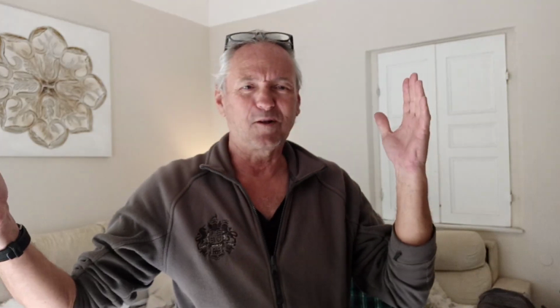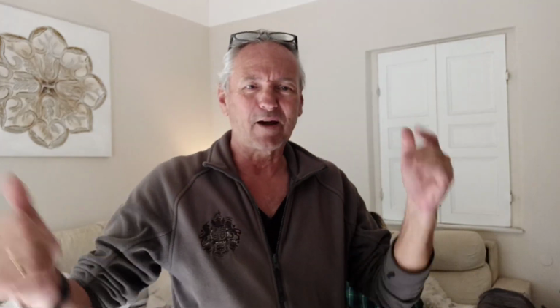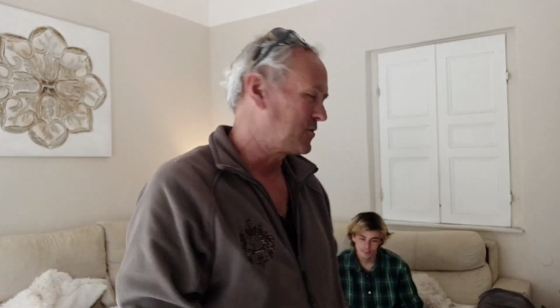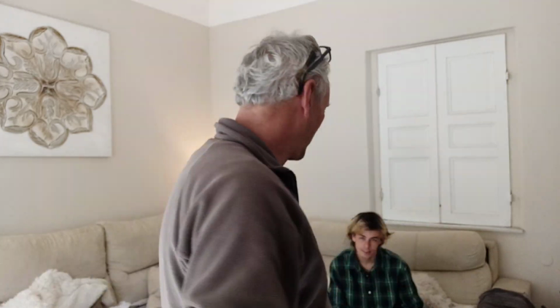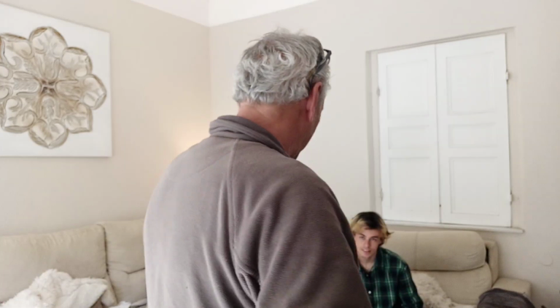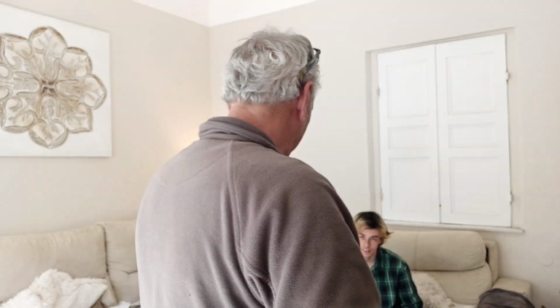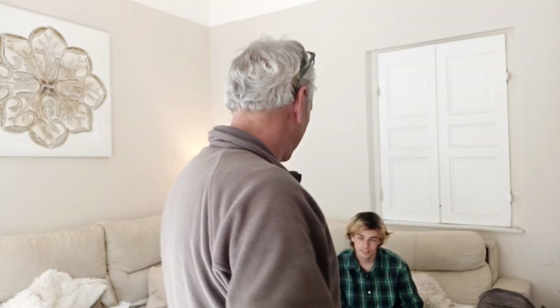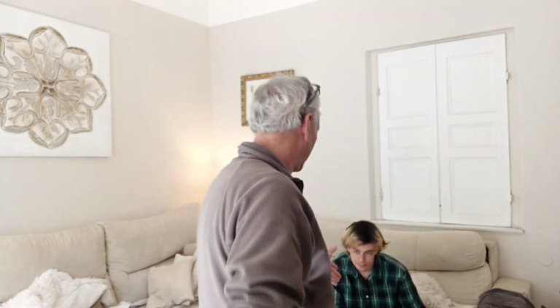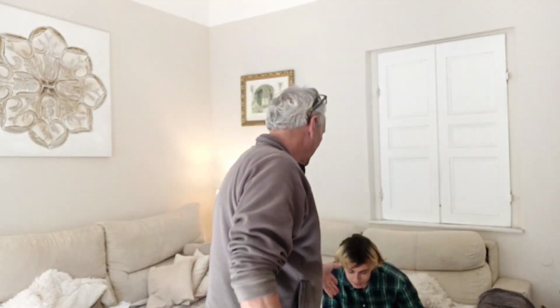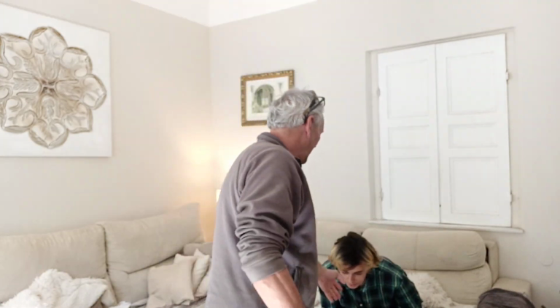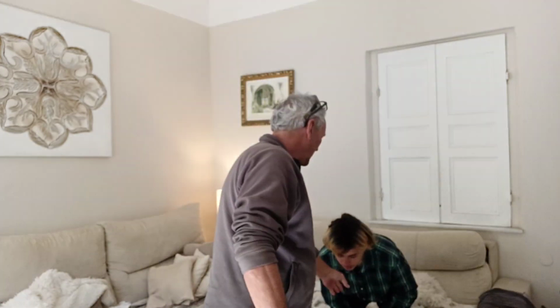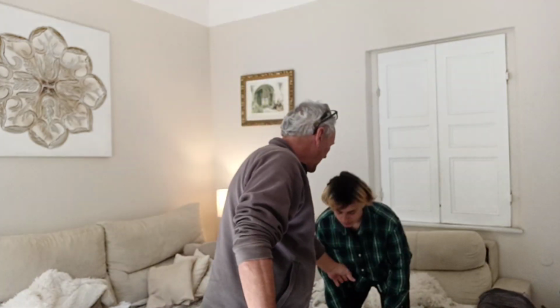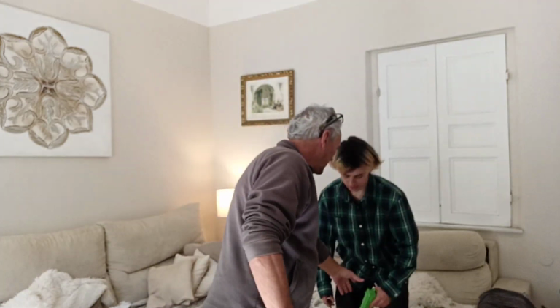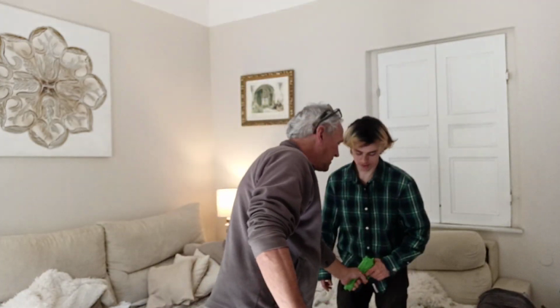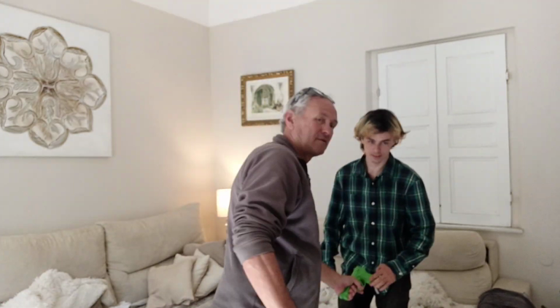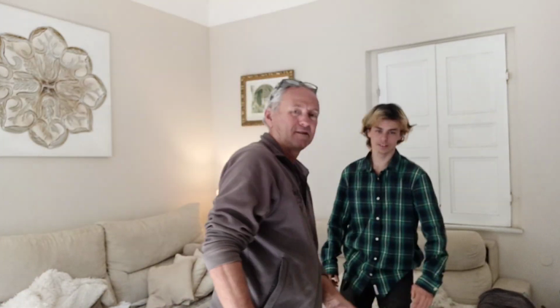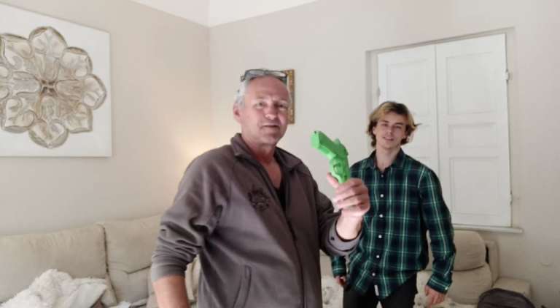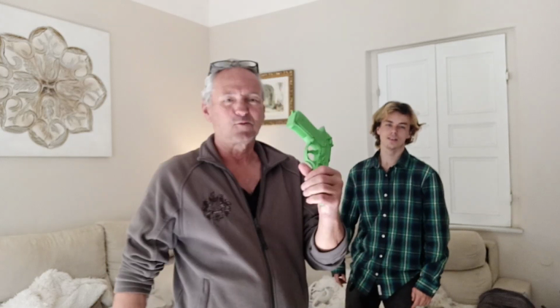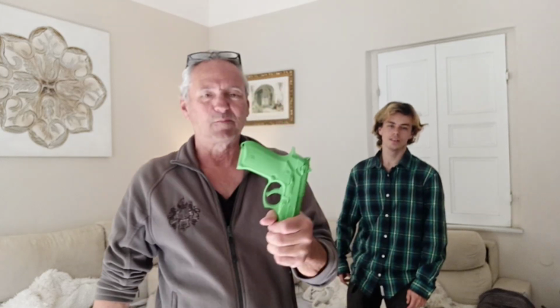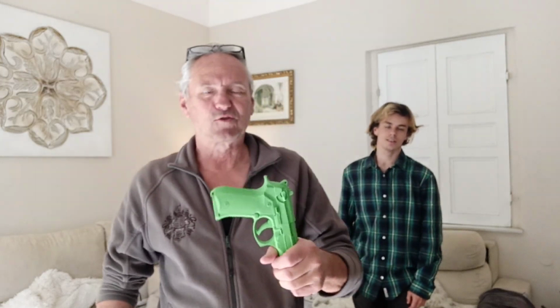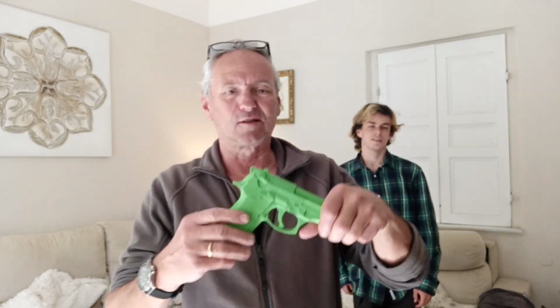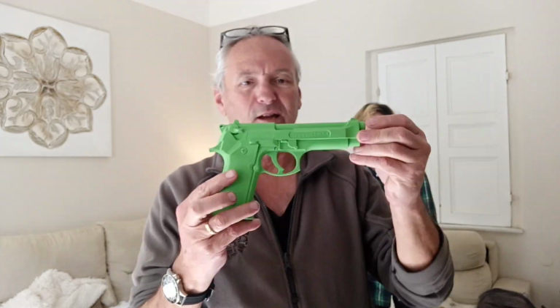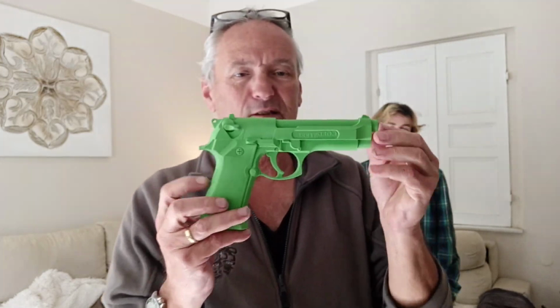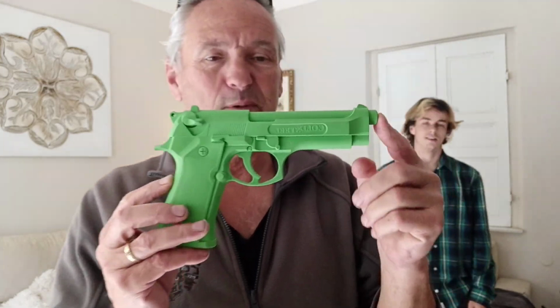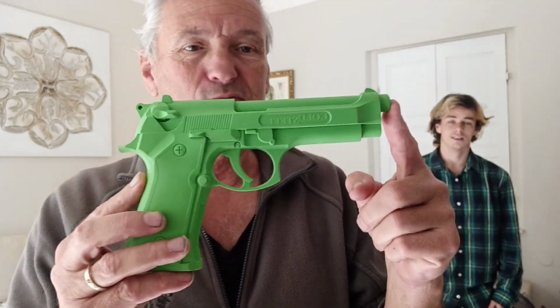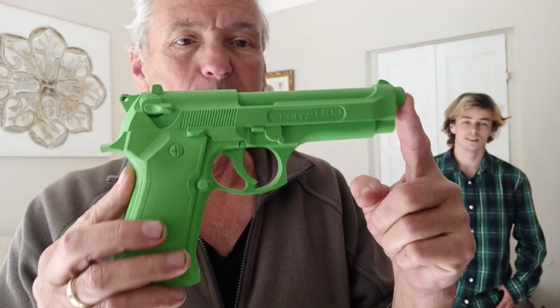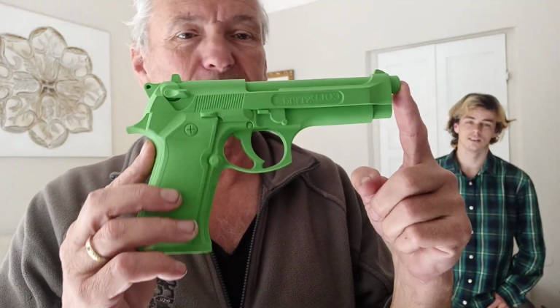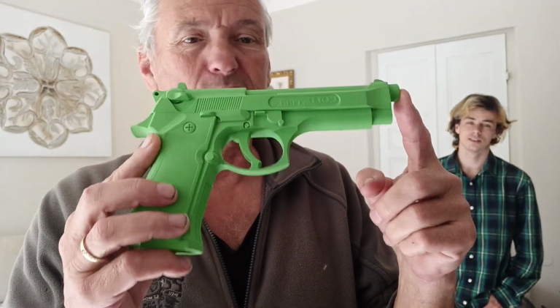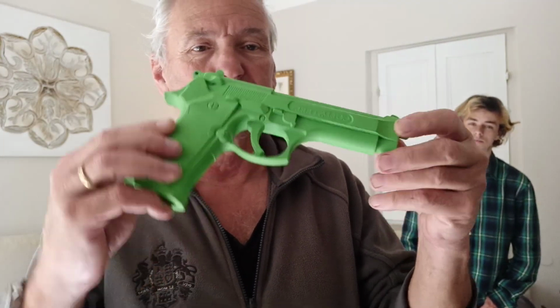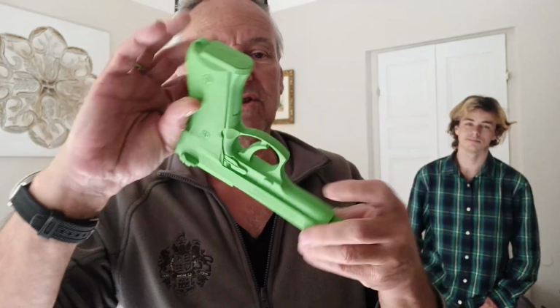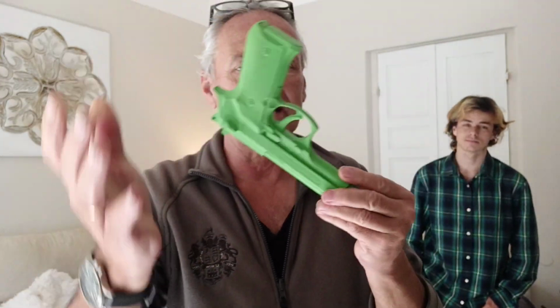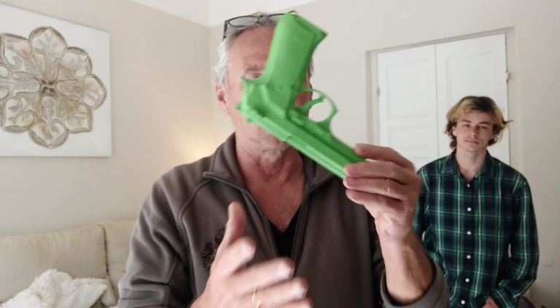Welcome back YouTubers. I'm going to use my son to do the demonstration. This is made of rubber — it's not a real gun, it's a training gun.